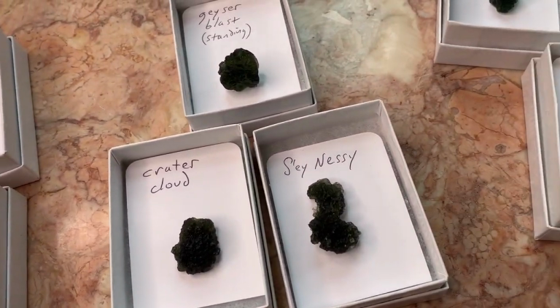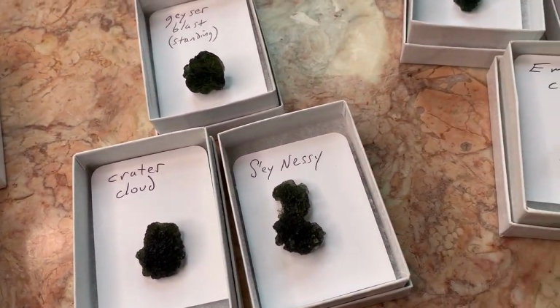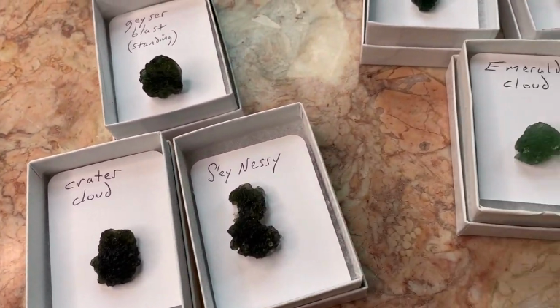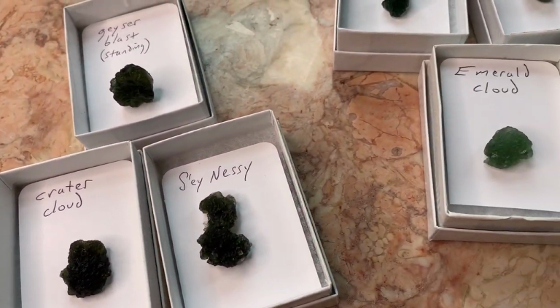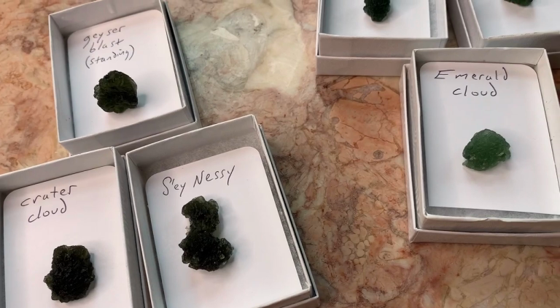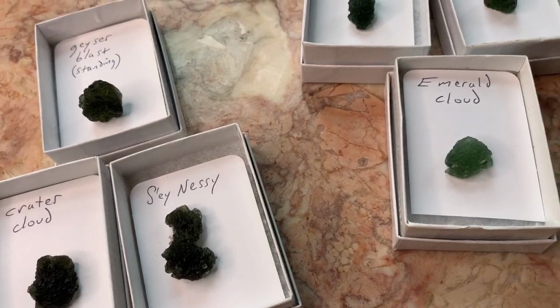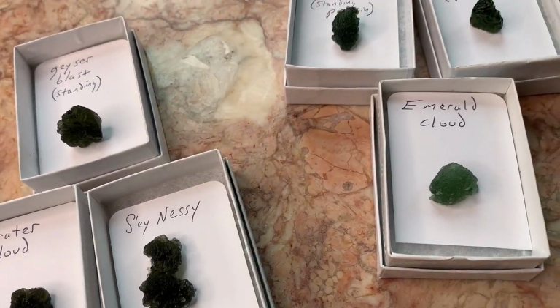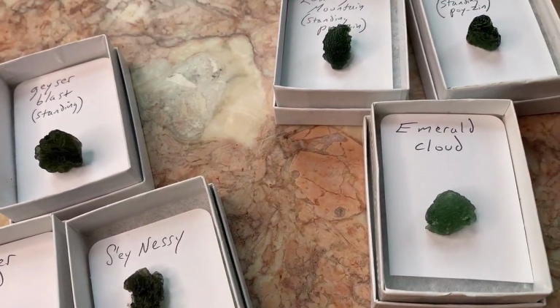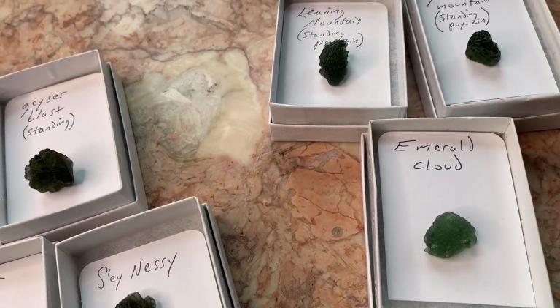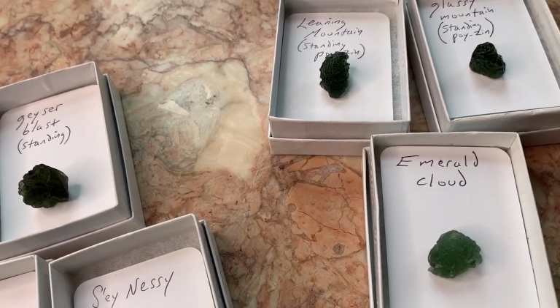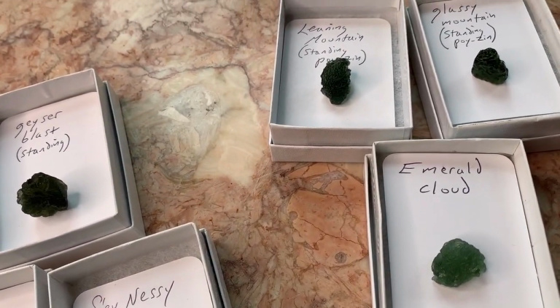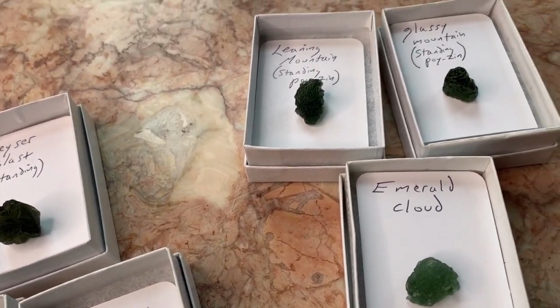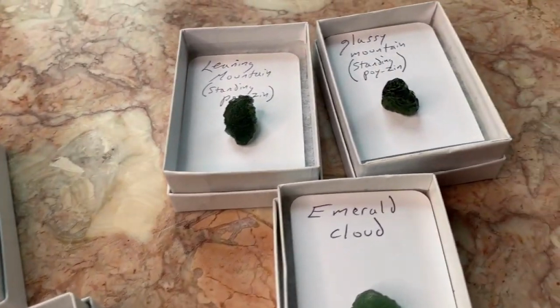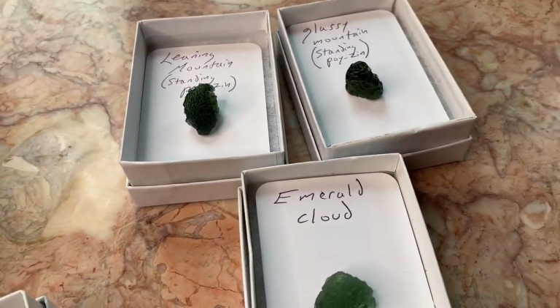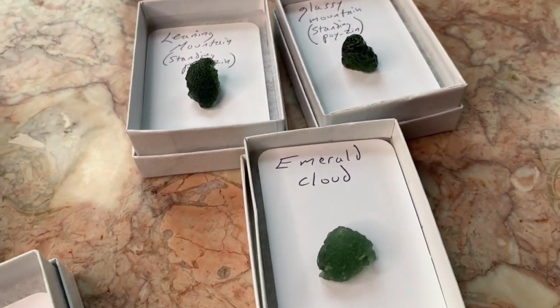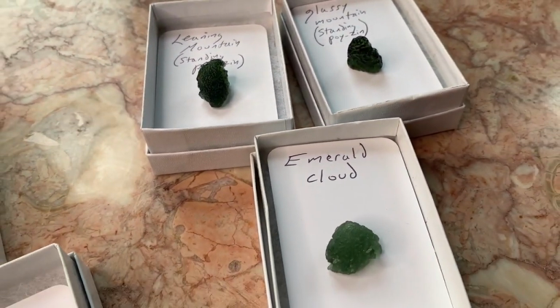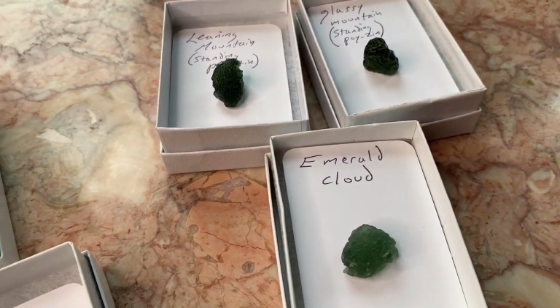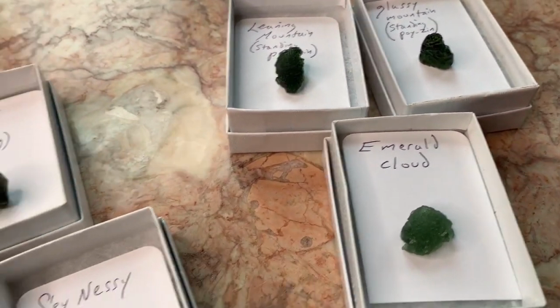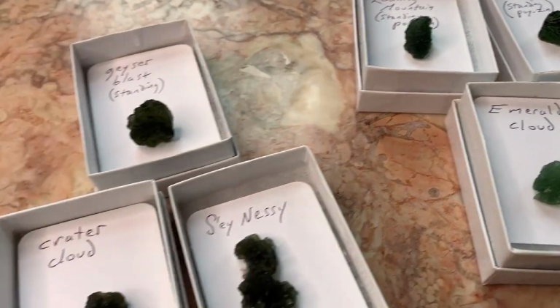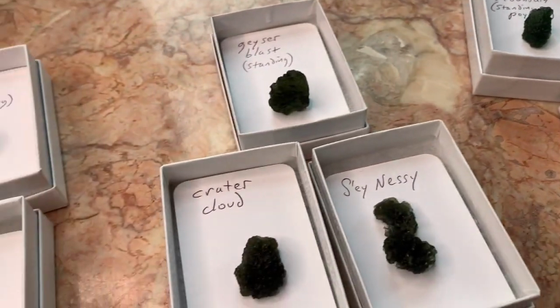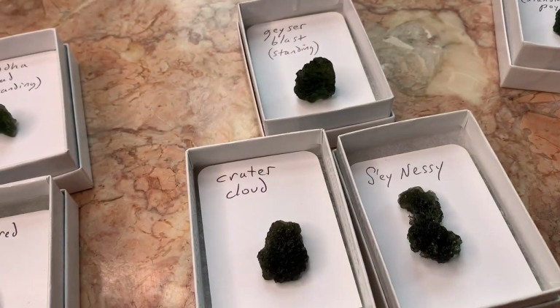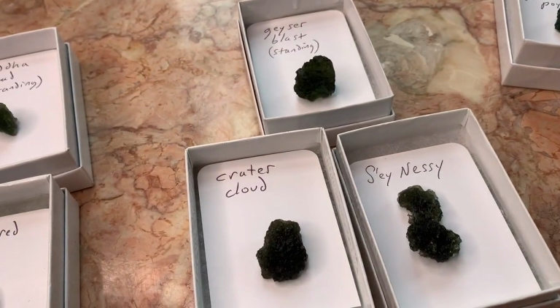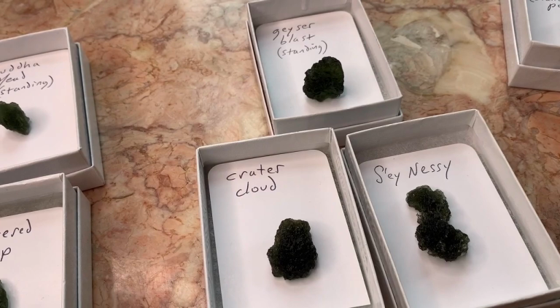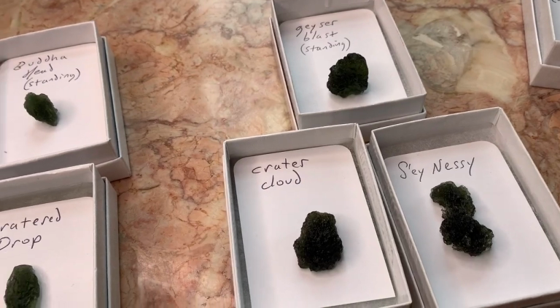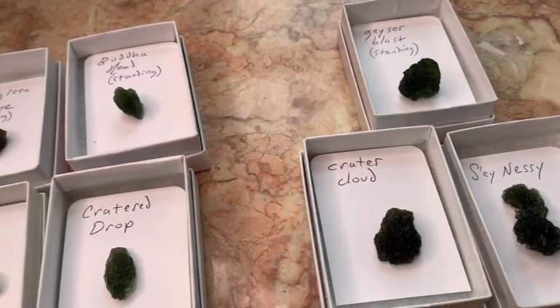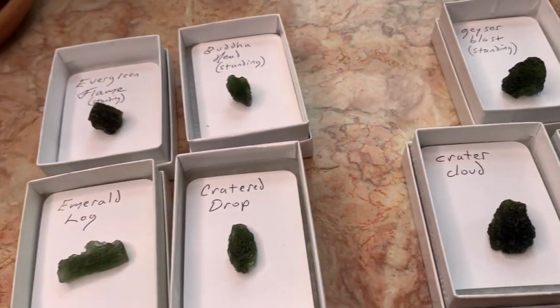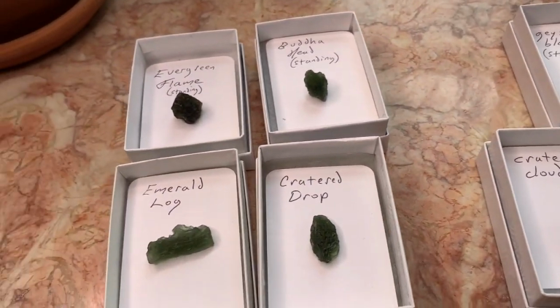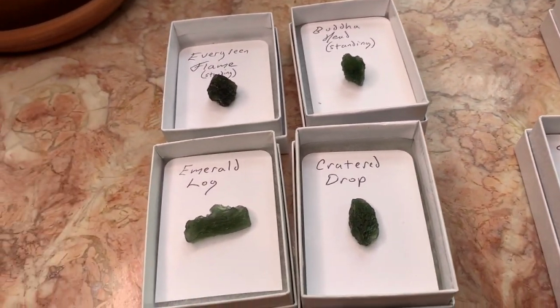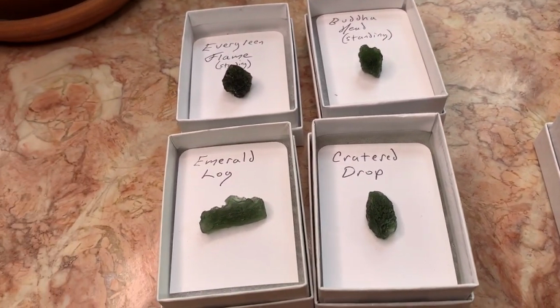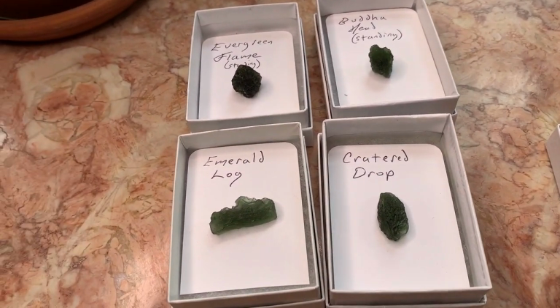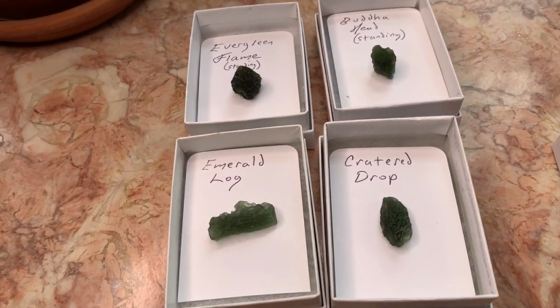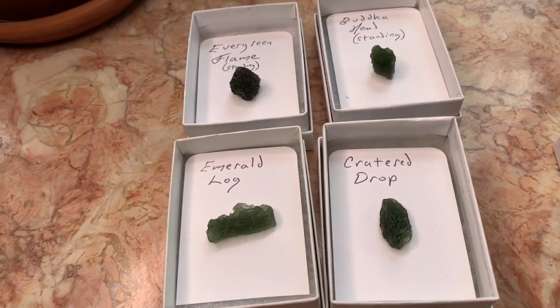and has some logic and reason behind those names, and behind the groupings and also the pricing. I'm Kyle, your crystal guide.